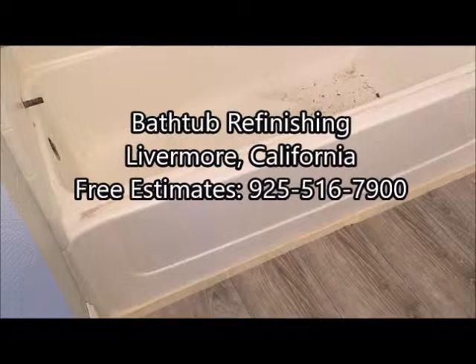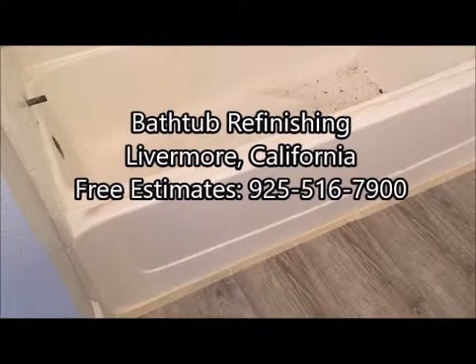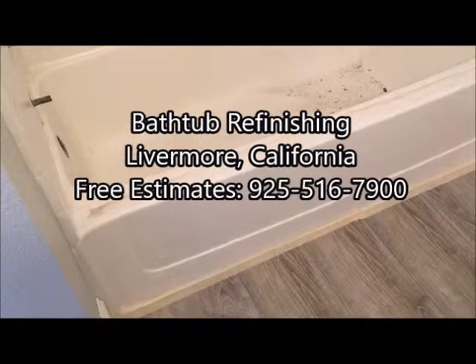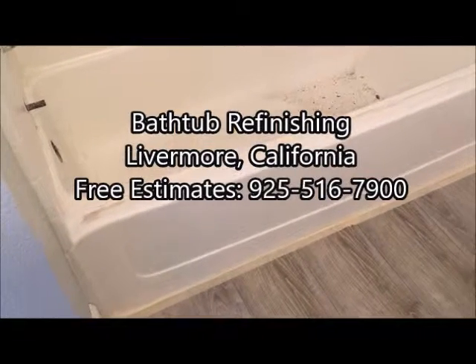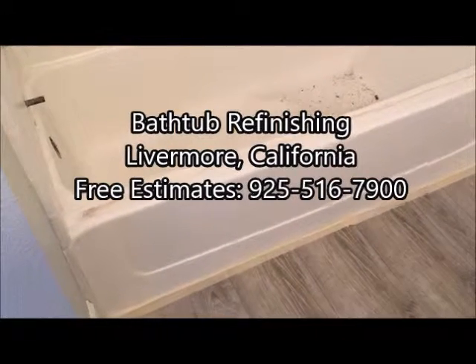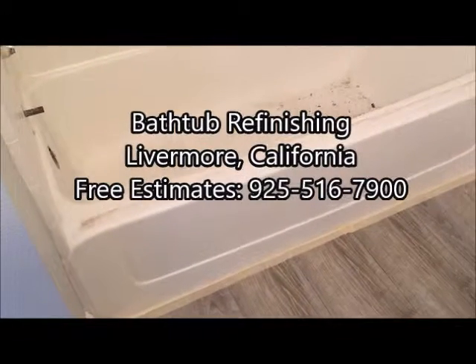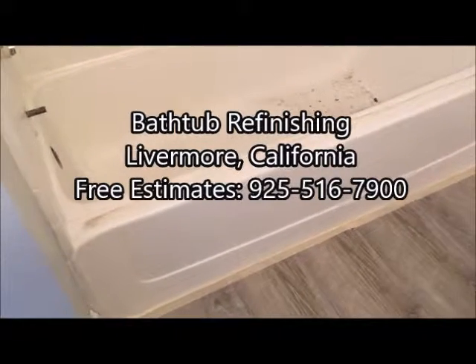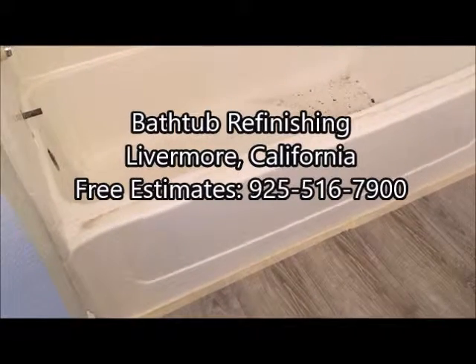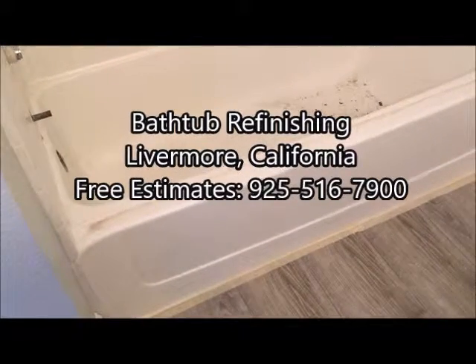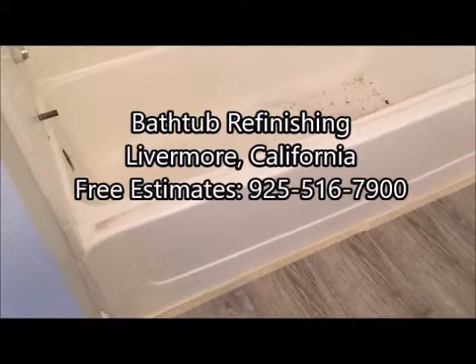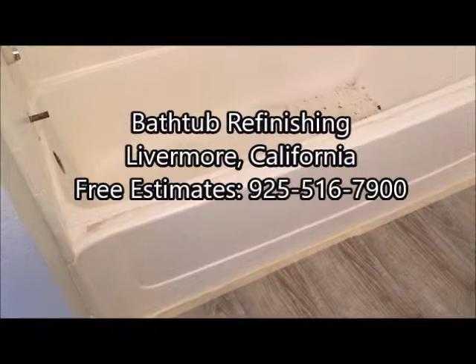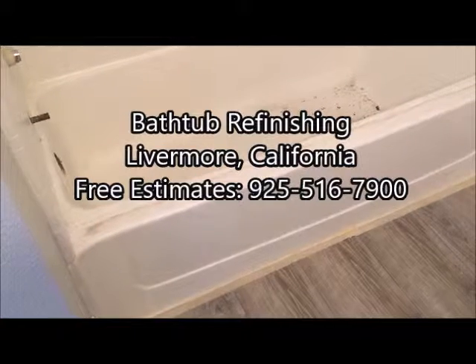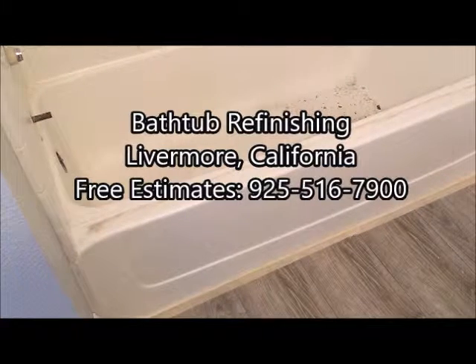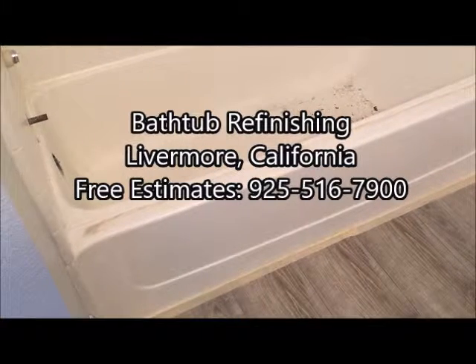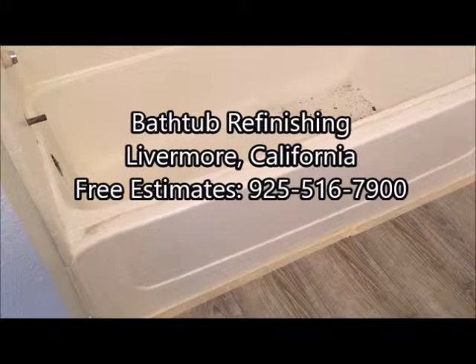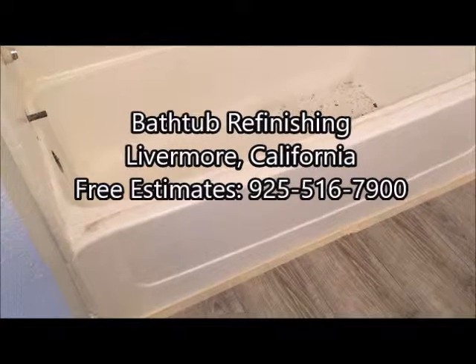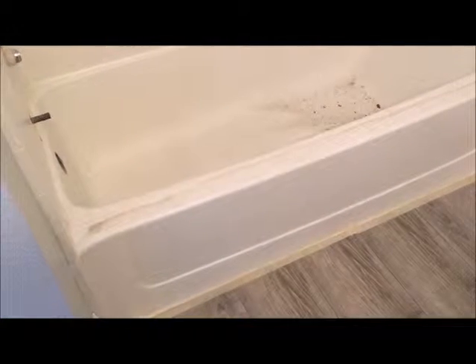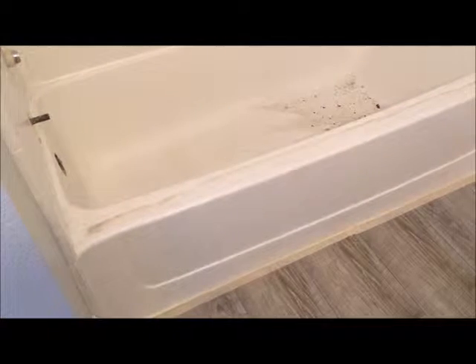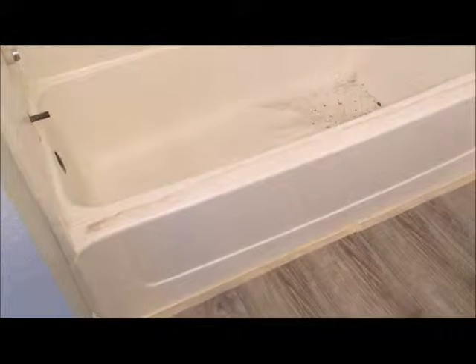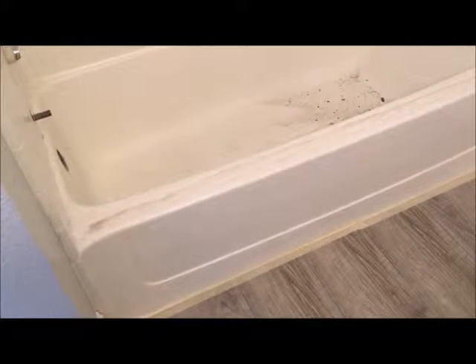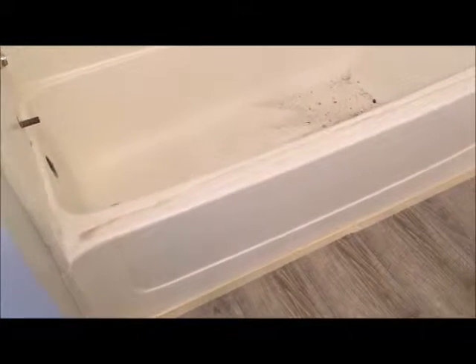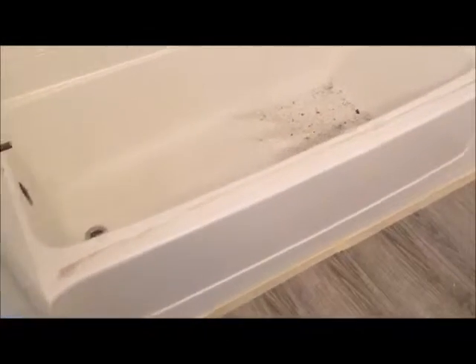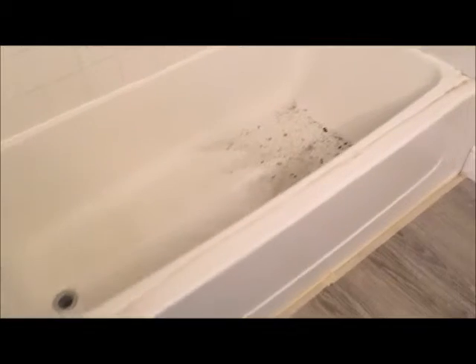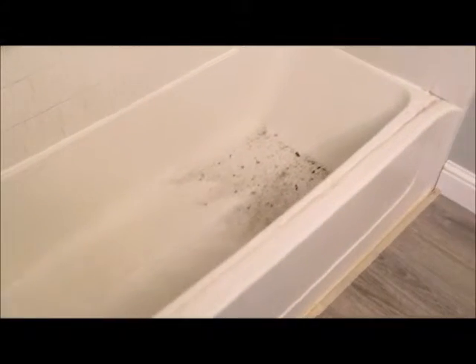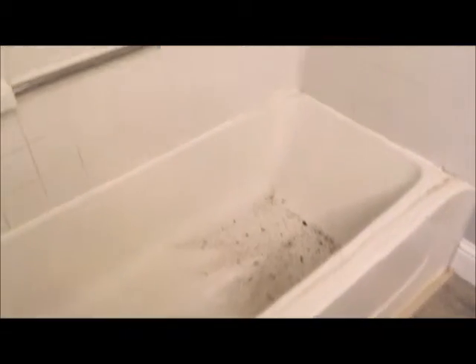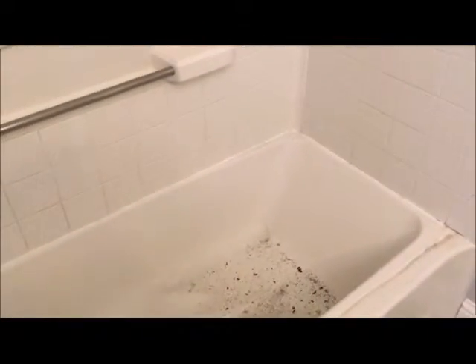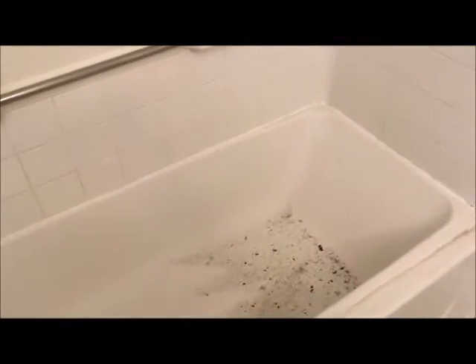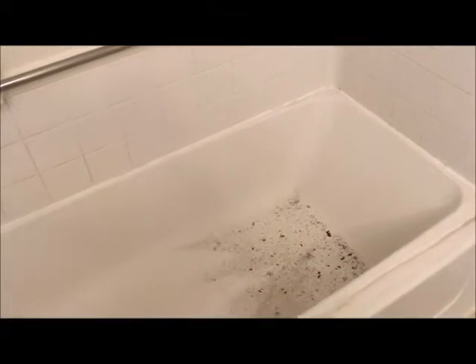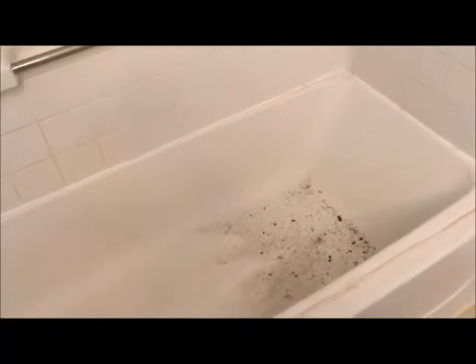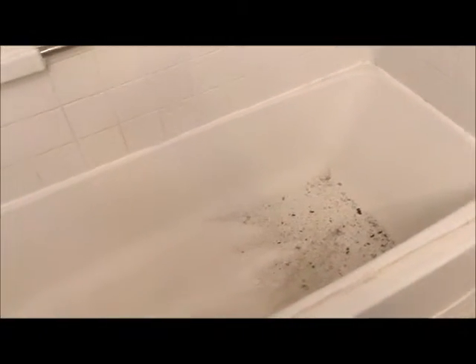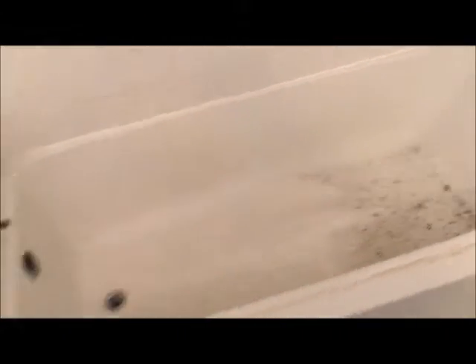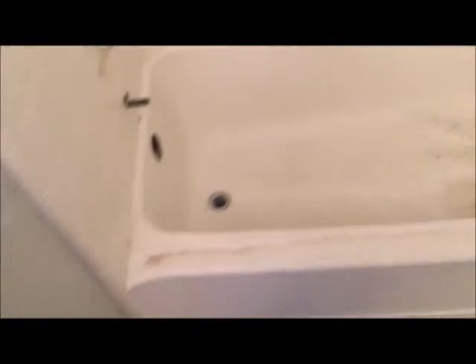Good morning! Today is February 11th, 2019 and today's refinishing project is located in Livermore, California. We're going to be refinishing this bathtub and enclosure unit here.